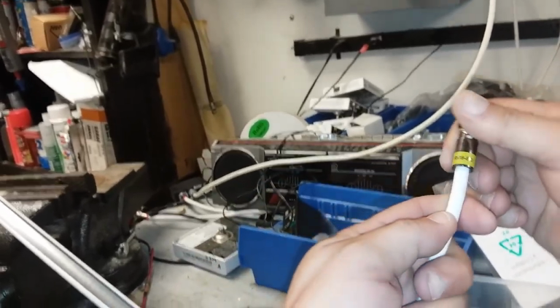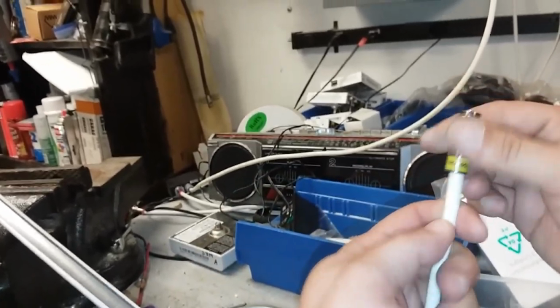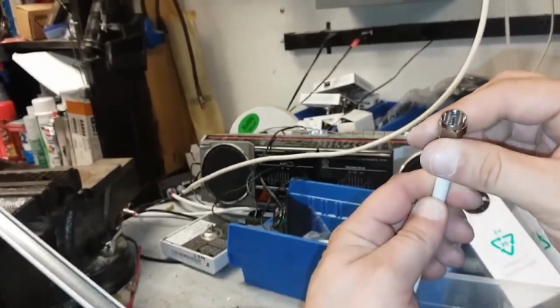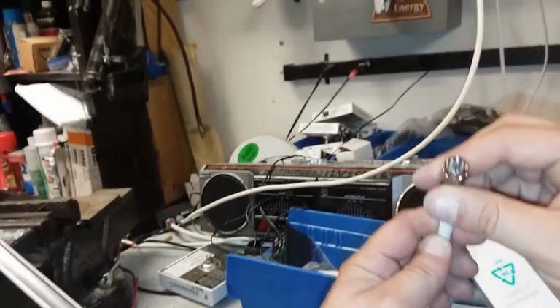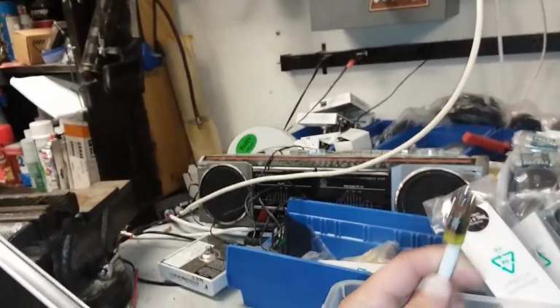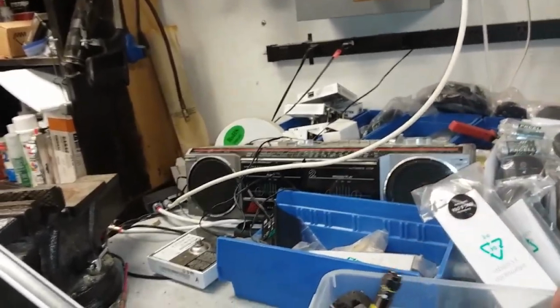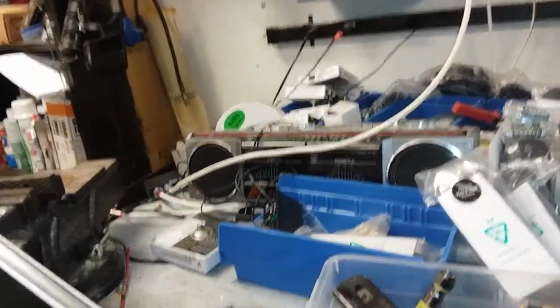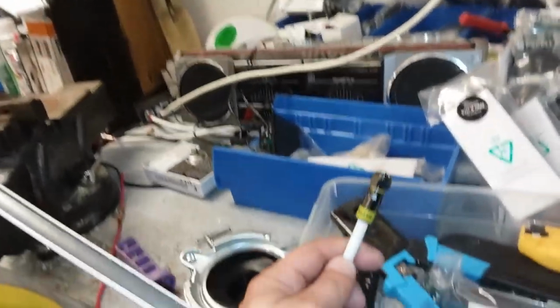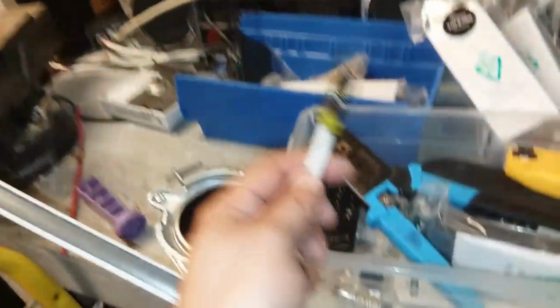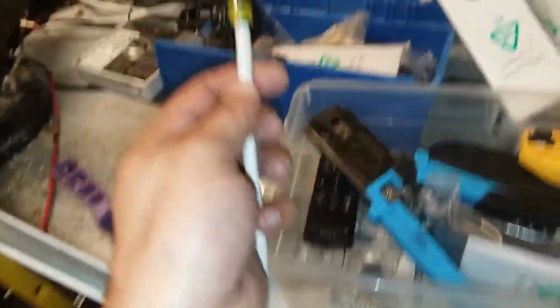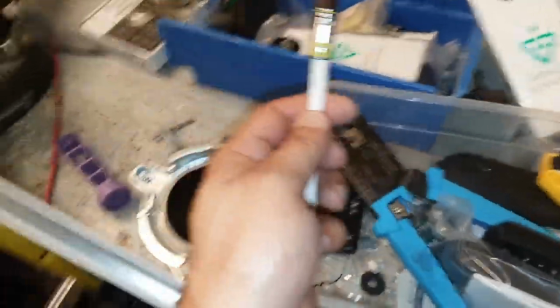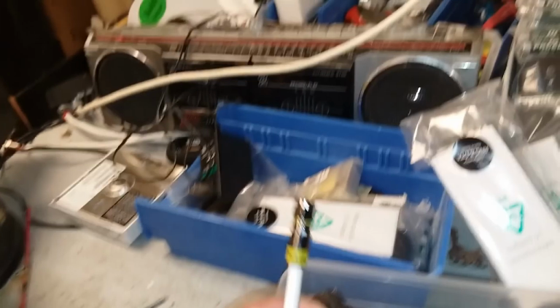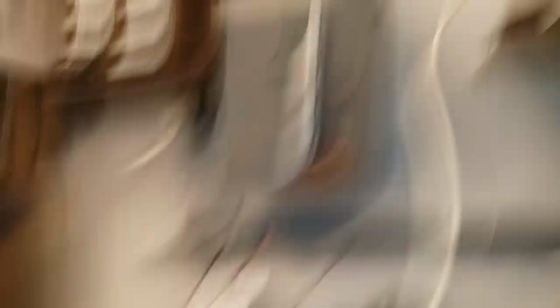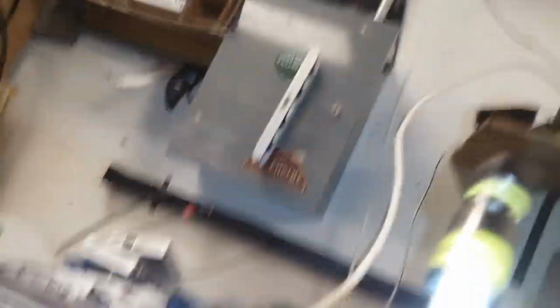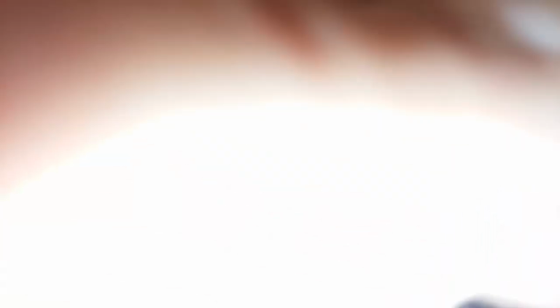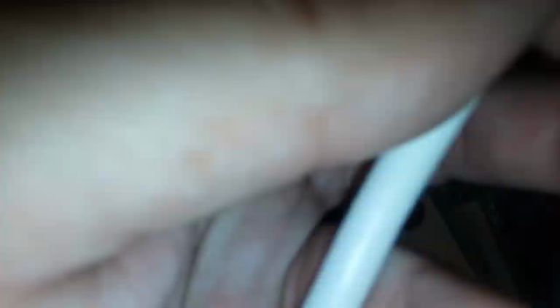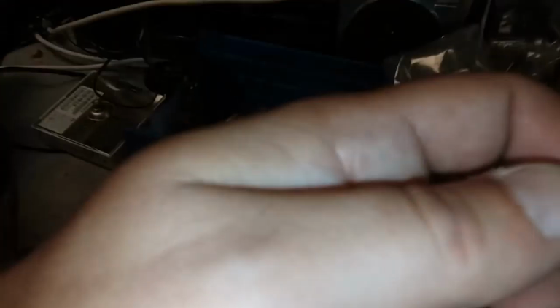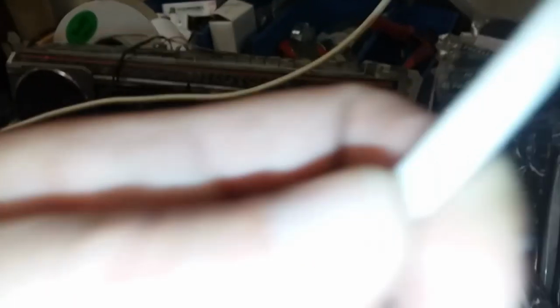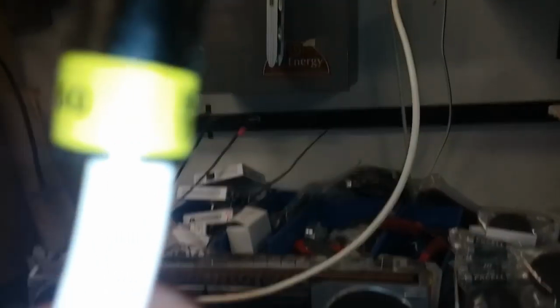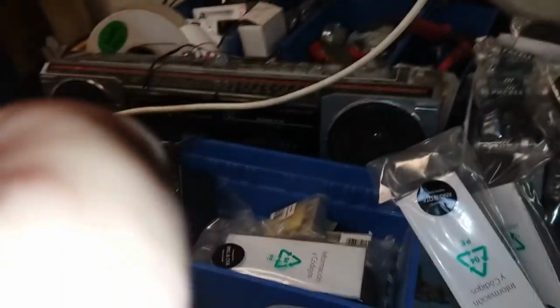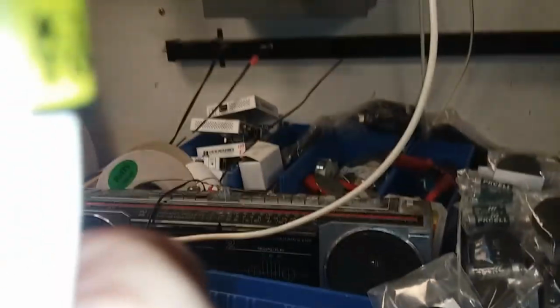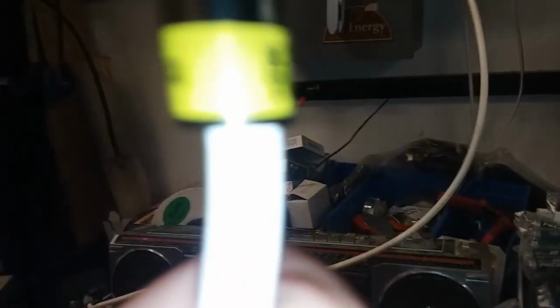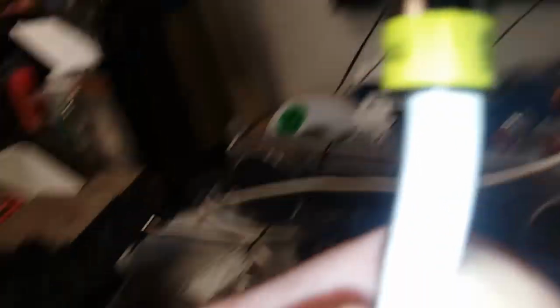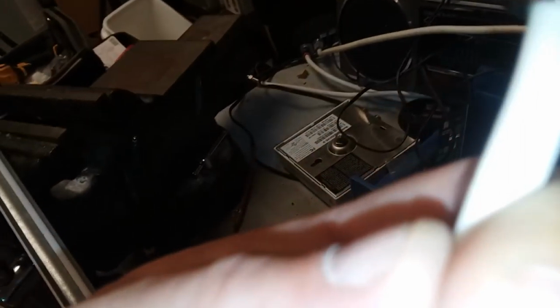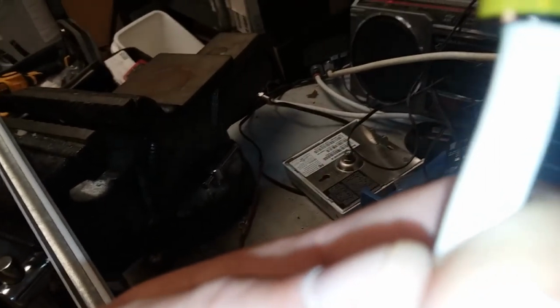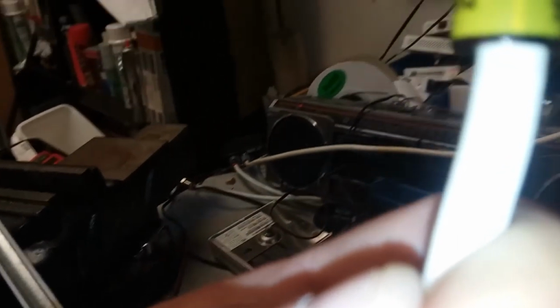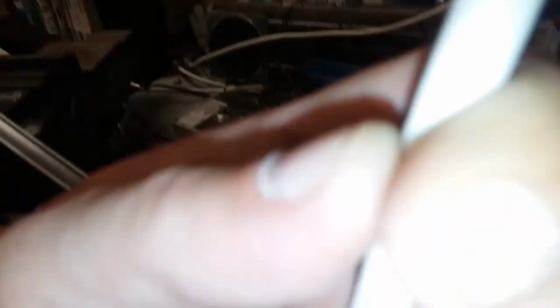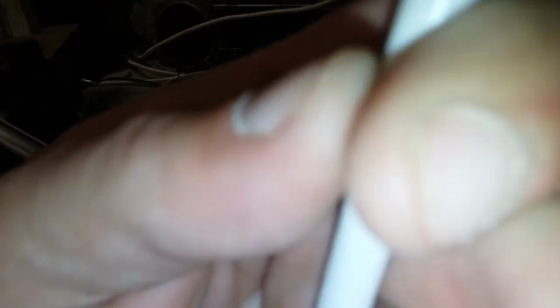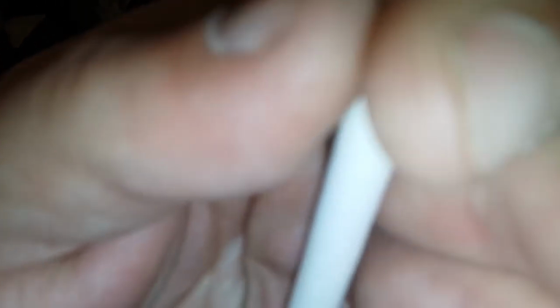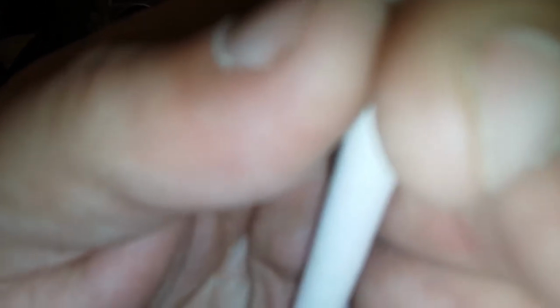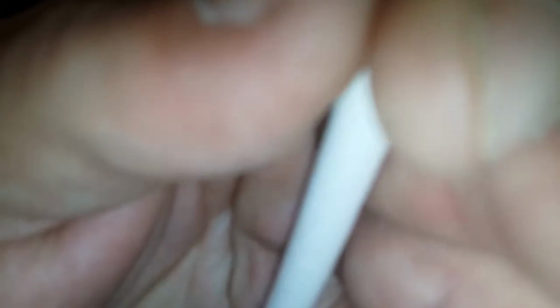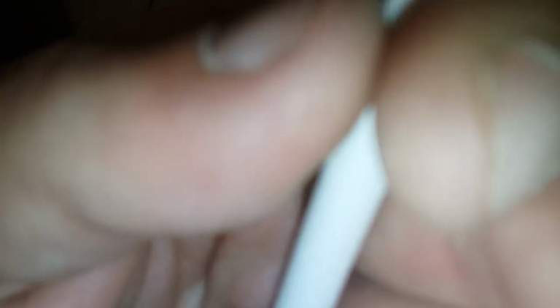RG6 connector. Are those Radio Shack crimpers? They're the best — they're the best.